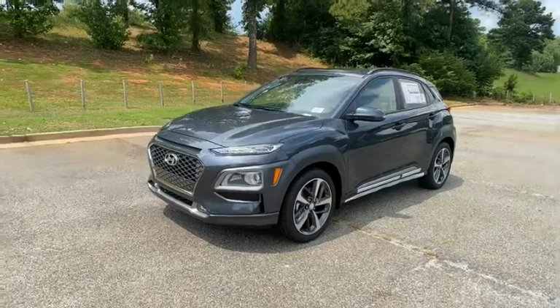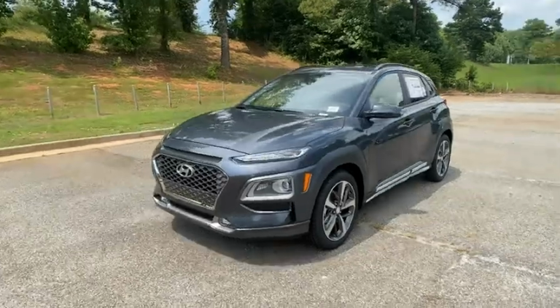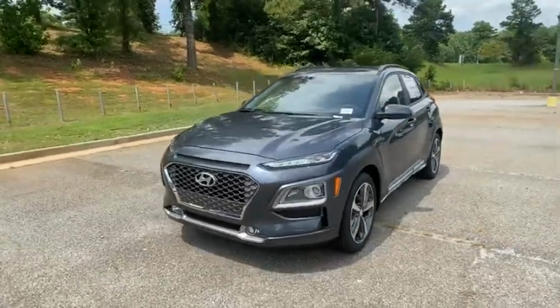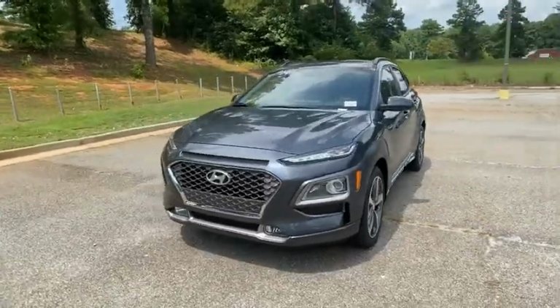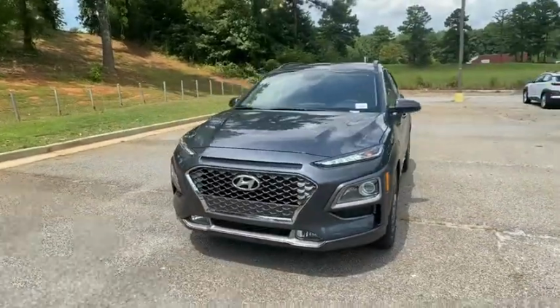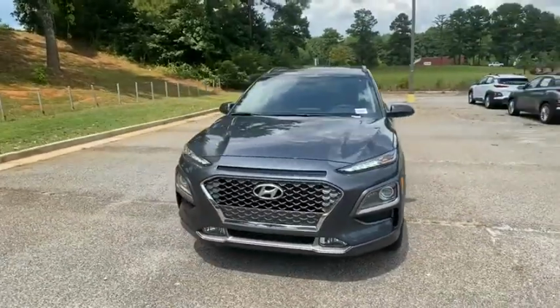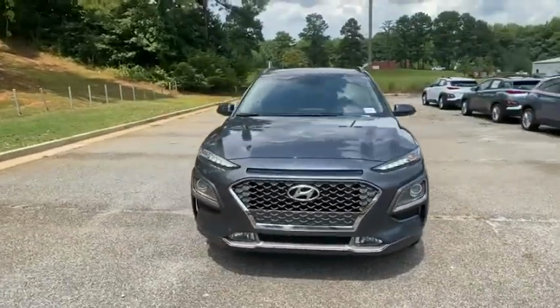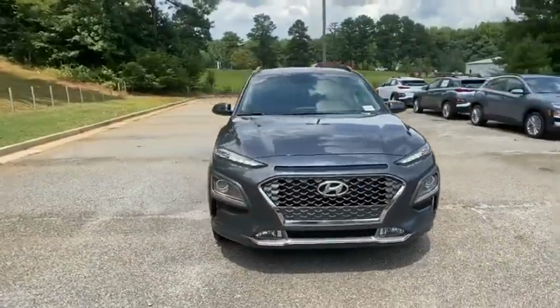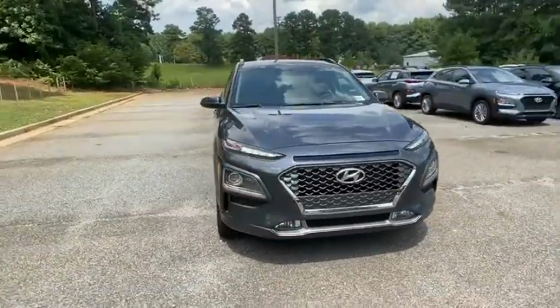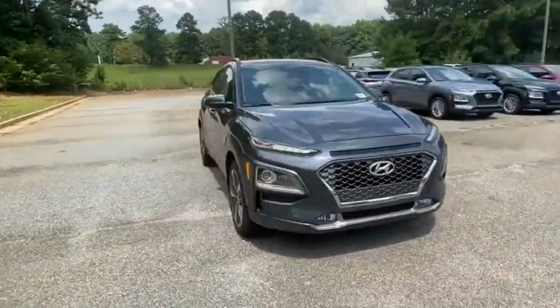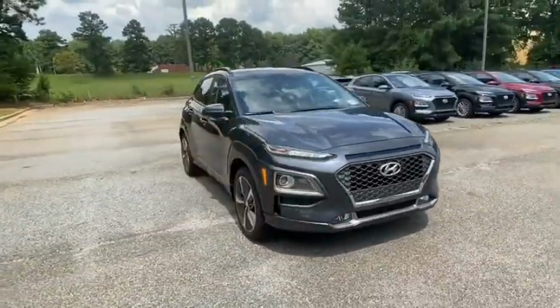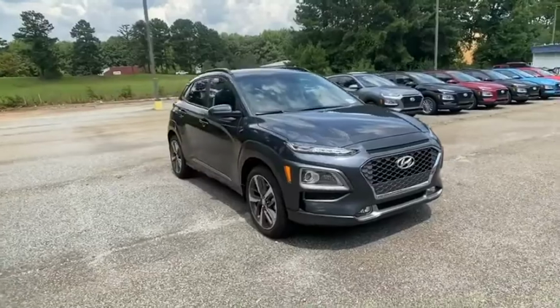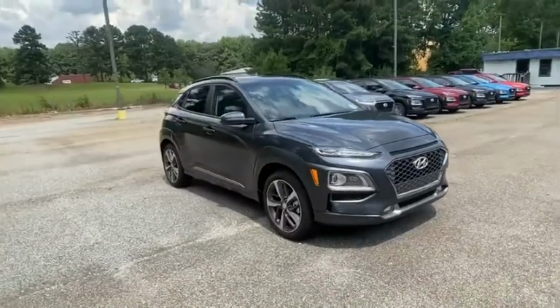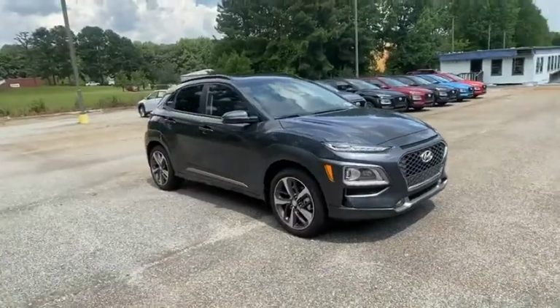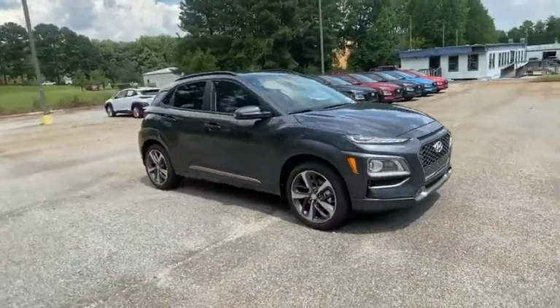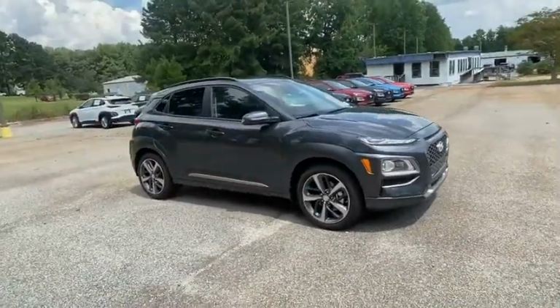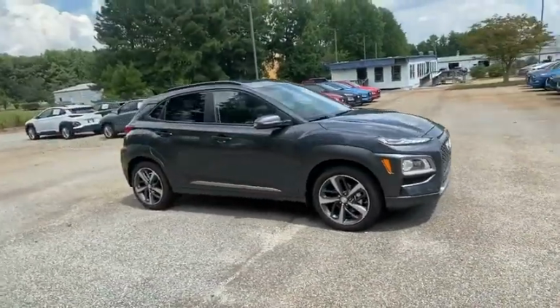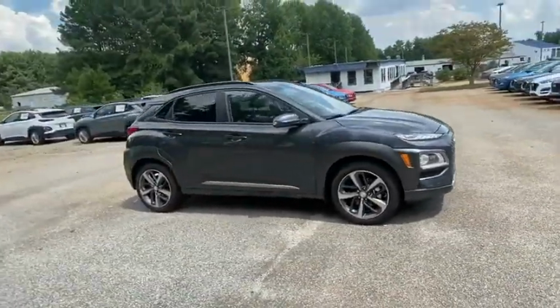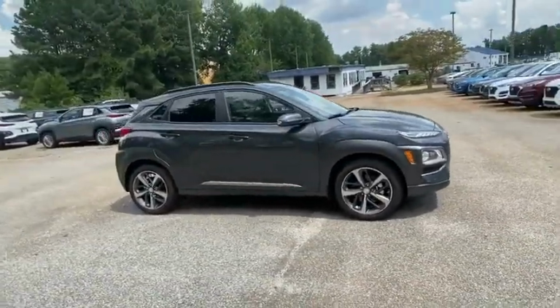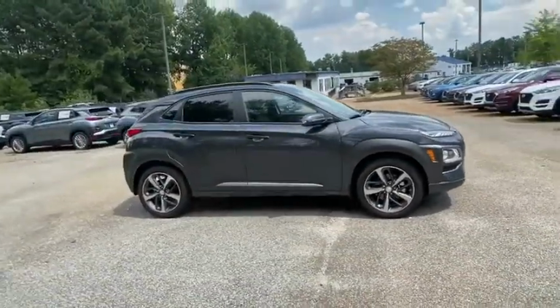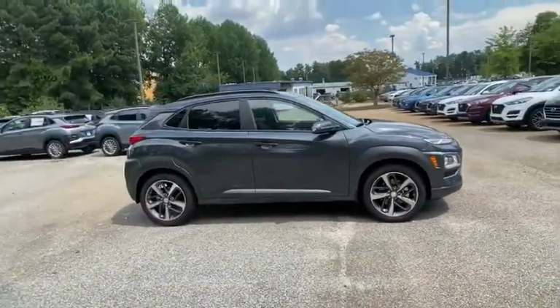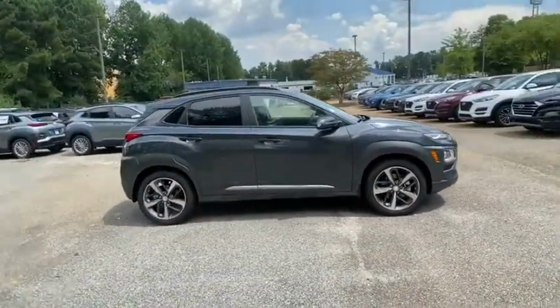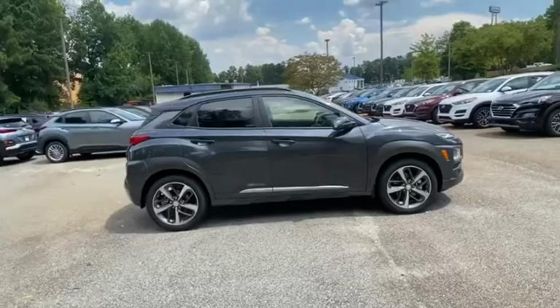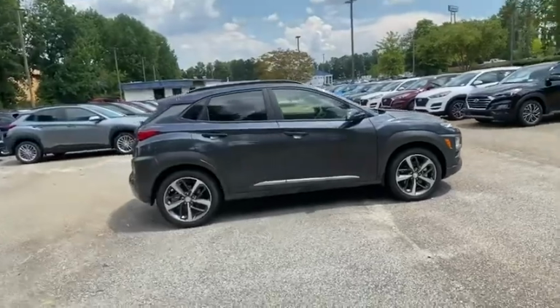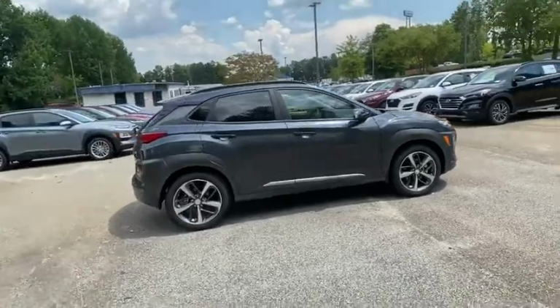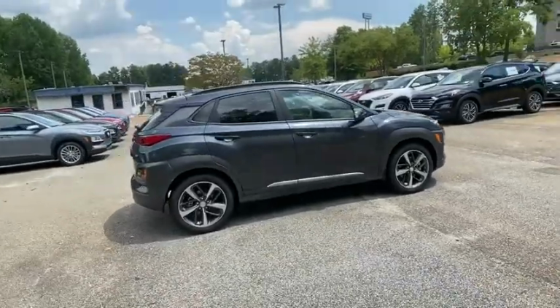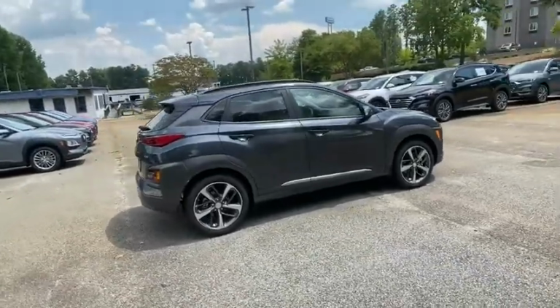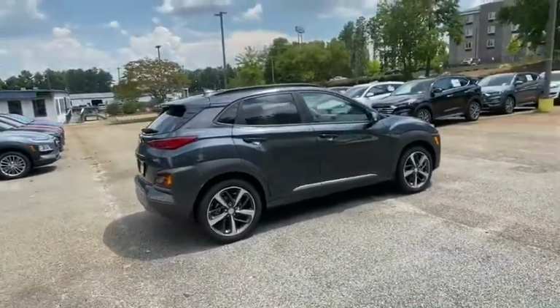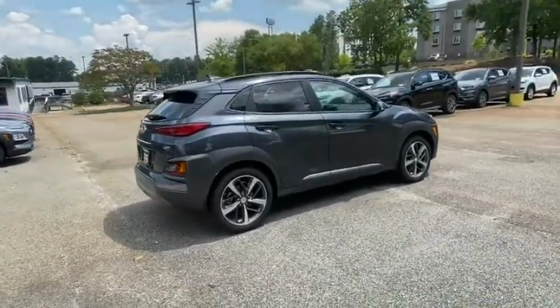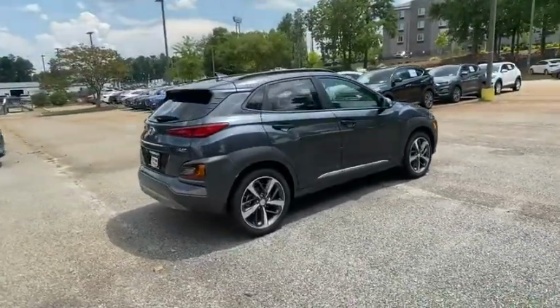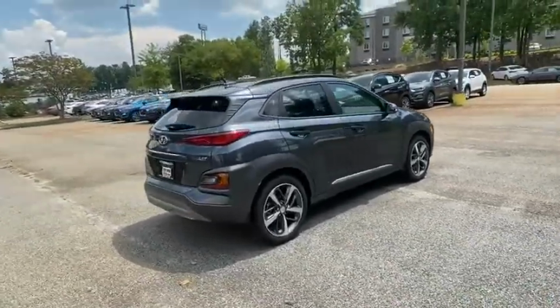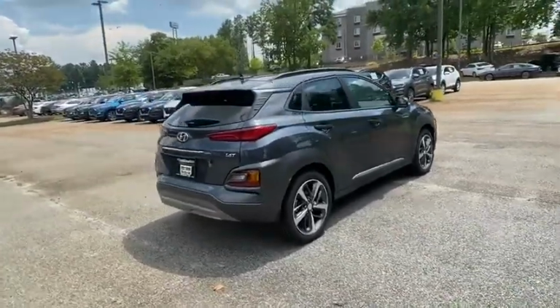Stop by and take a look at the 2021 Hyundai Kona. The Hyundai Kona provides a wide variety of functionality in a small SUV body. The energetic design is perfect for those looking to marry their adventurous side with their urban lifestyle.